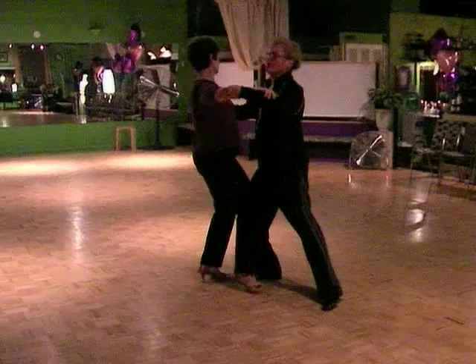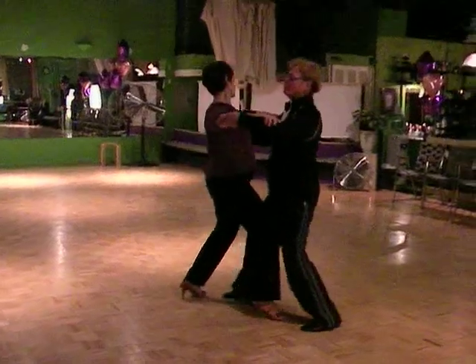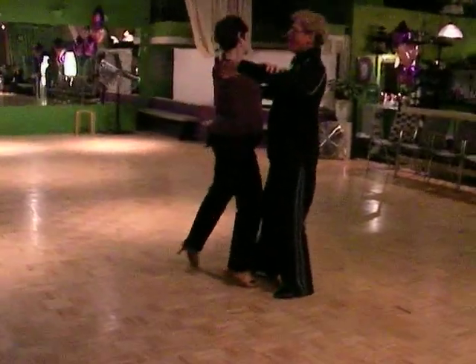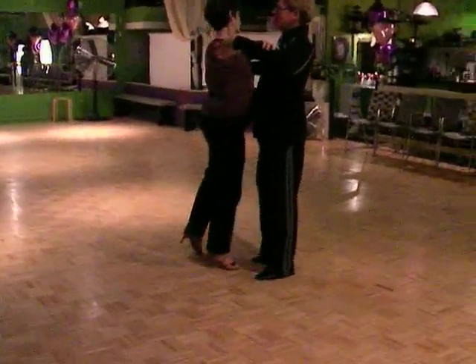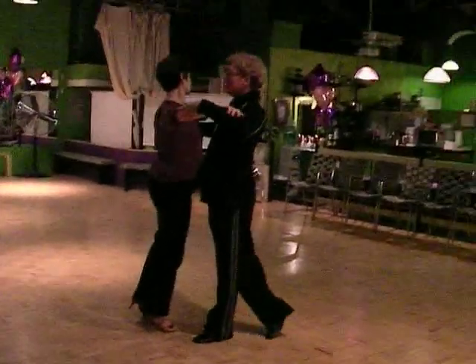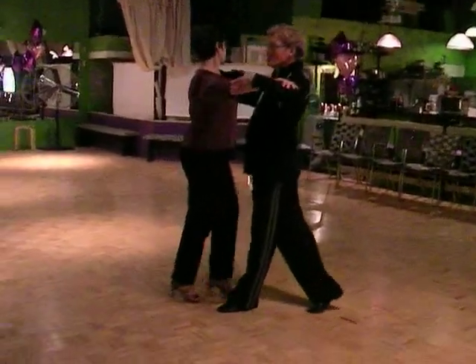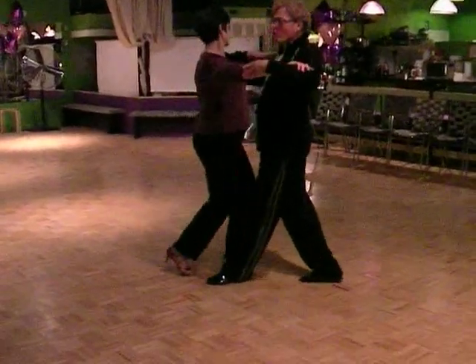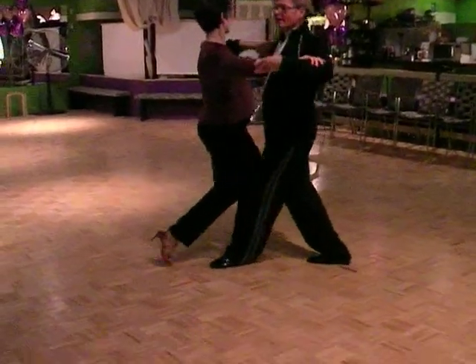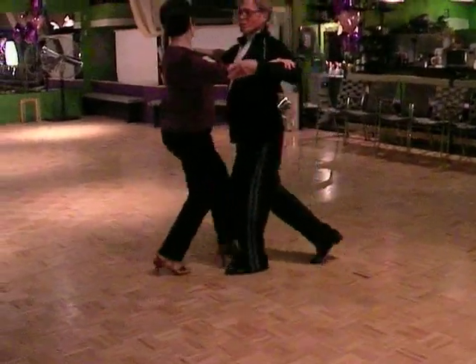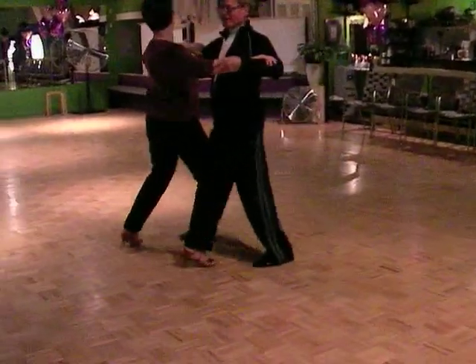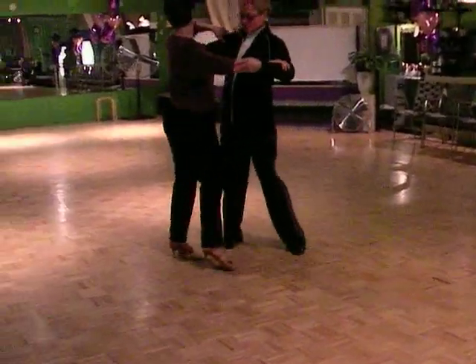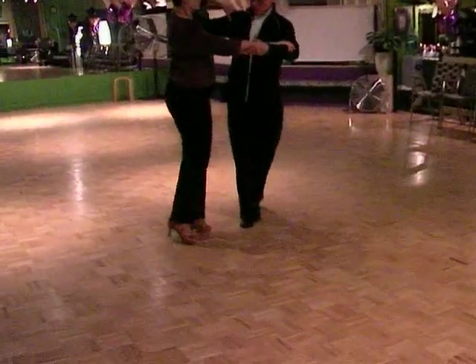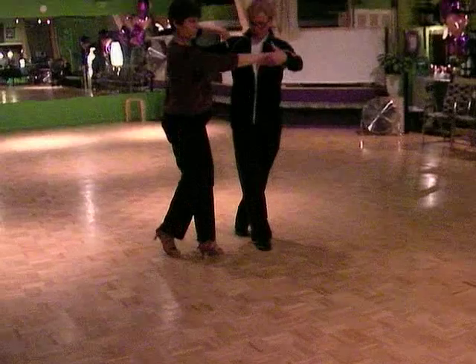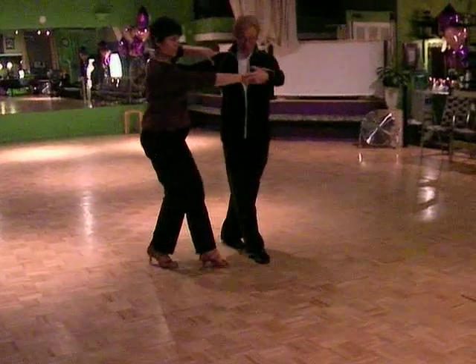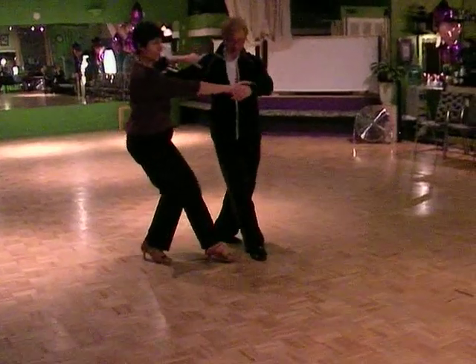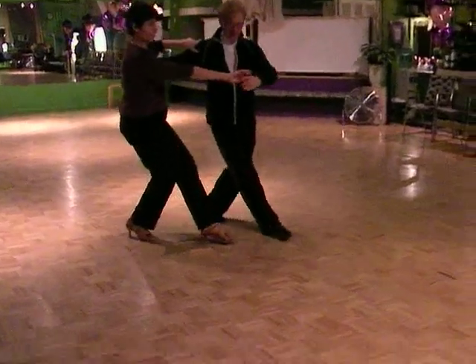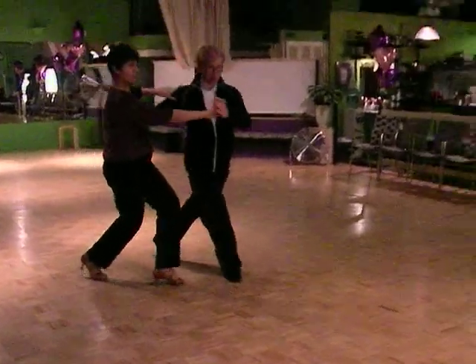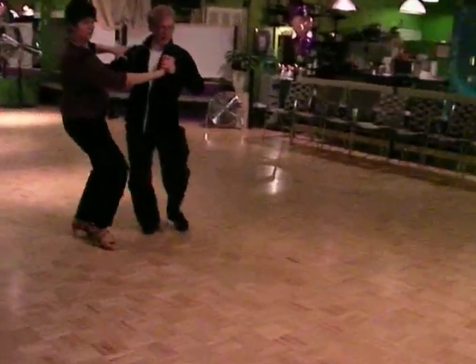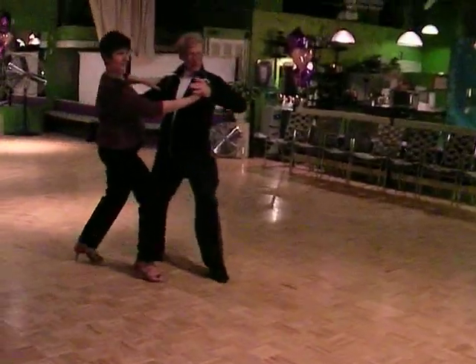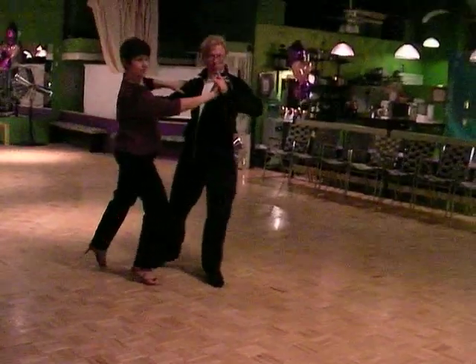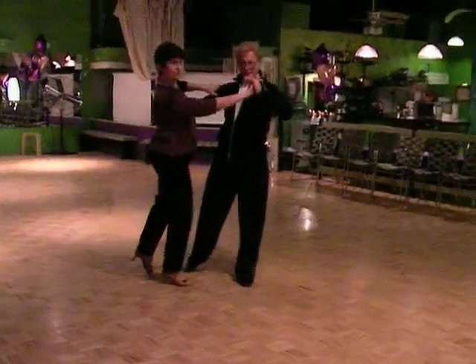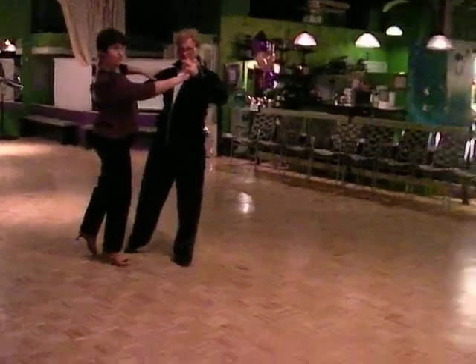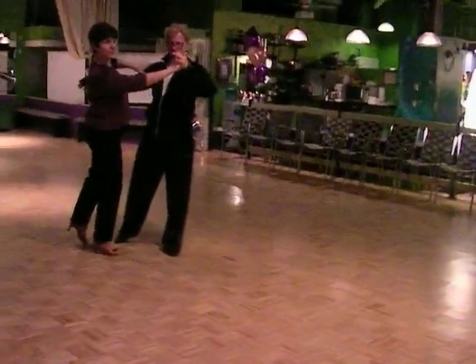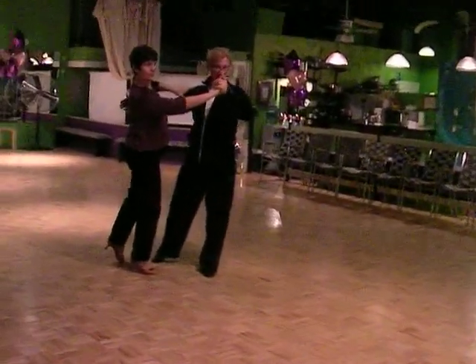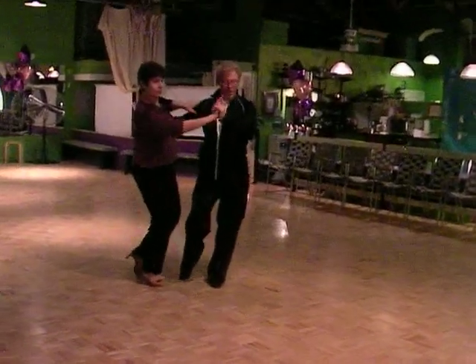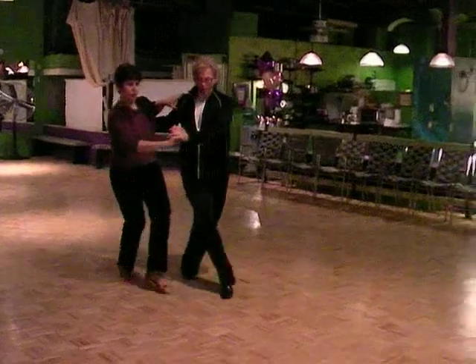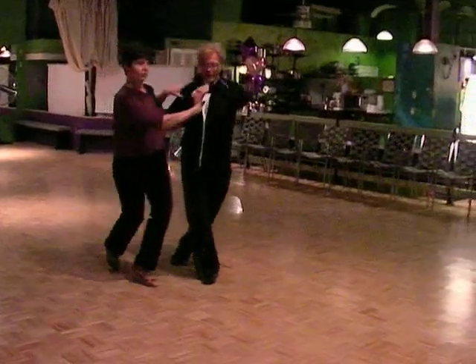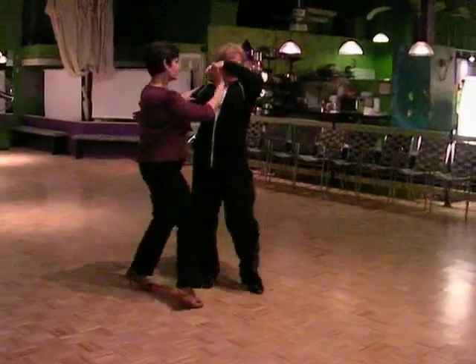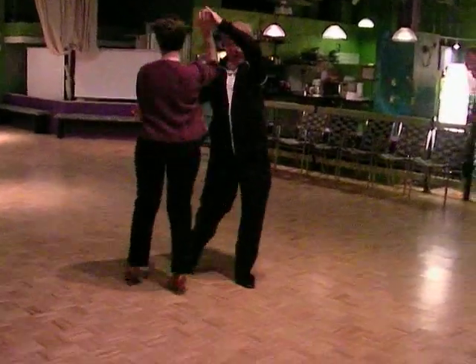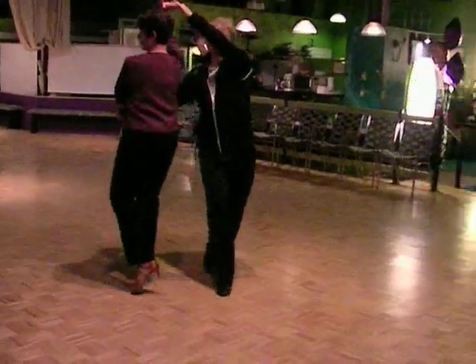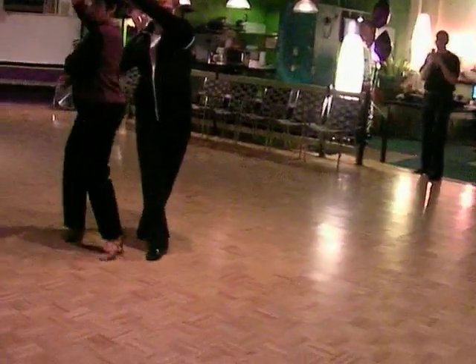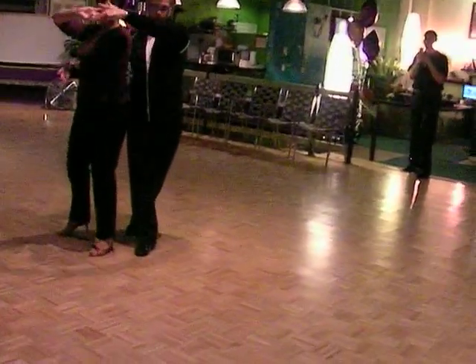We're going to have one, quick, quick, two, quick, quick, three. I'm going to promenade, quick, quick, four.